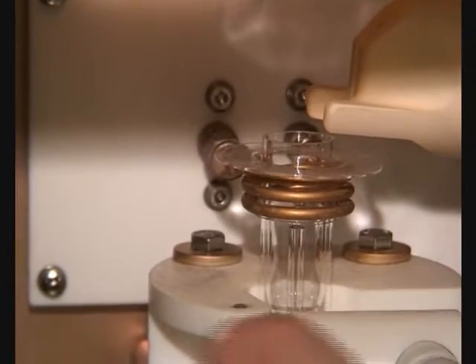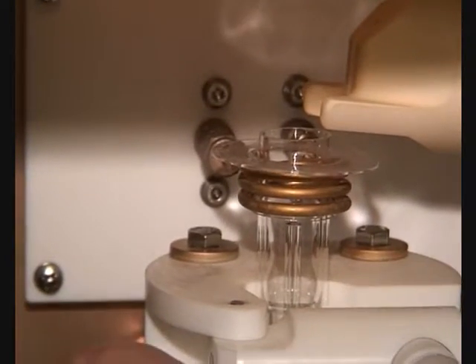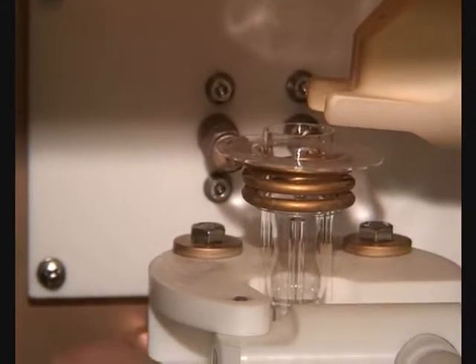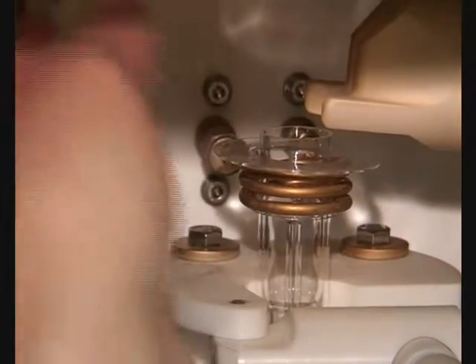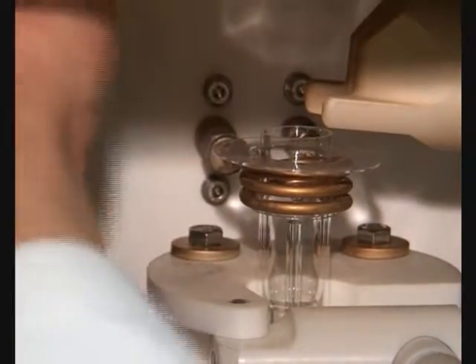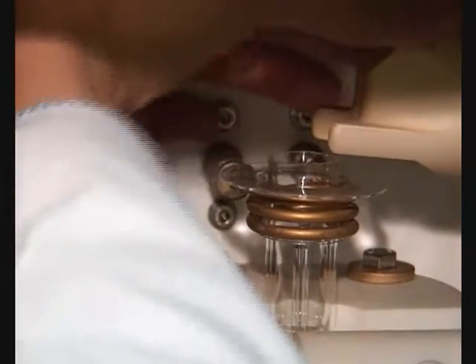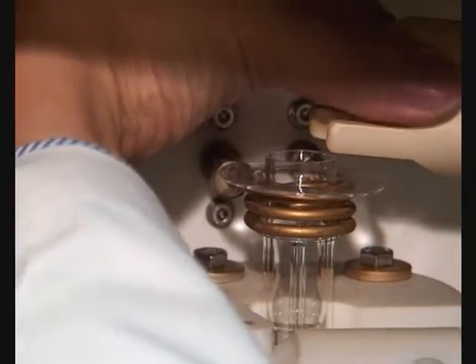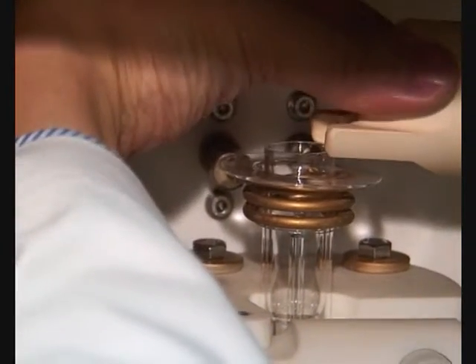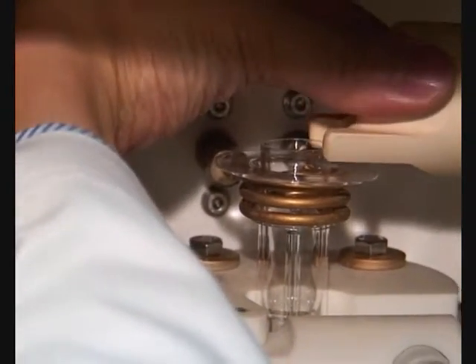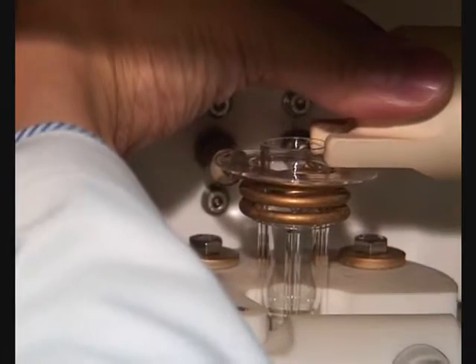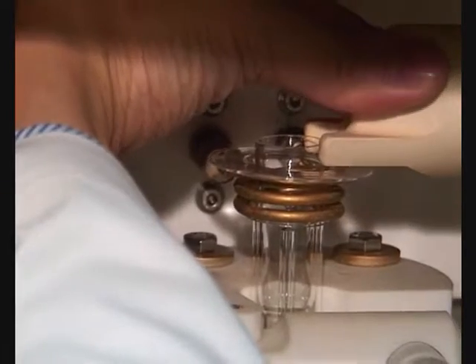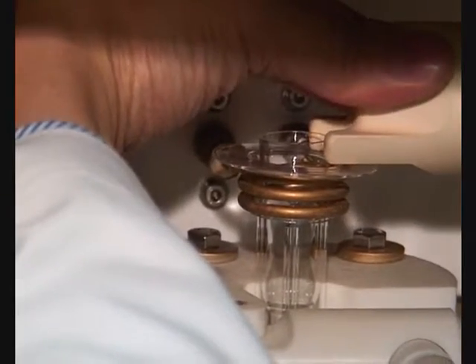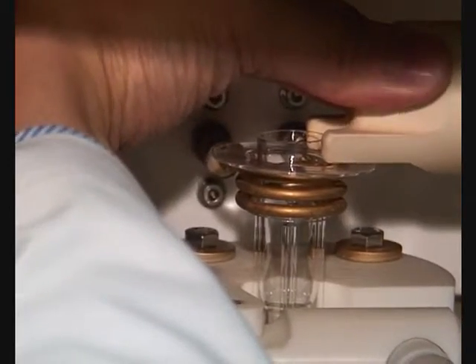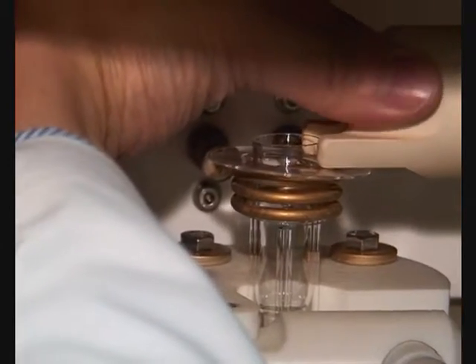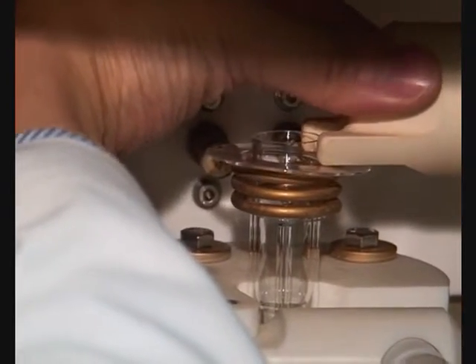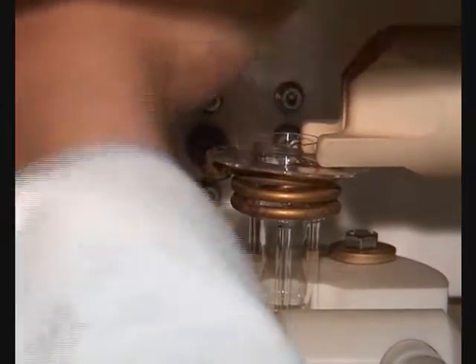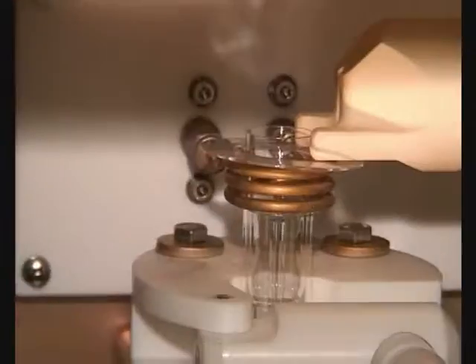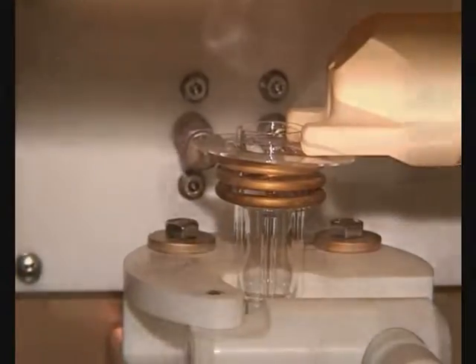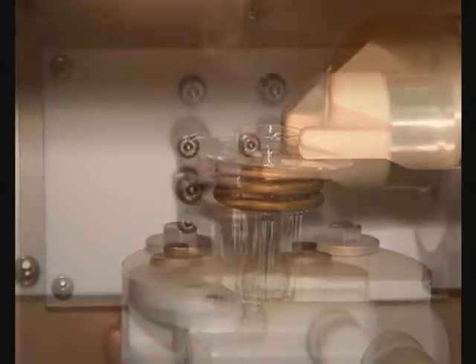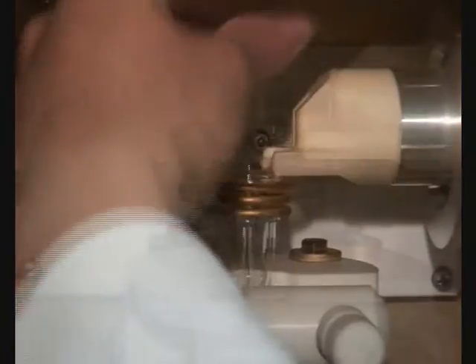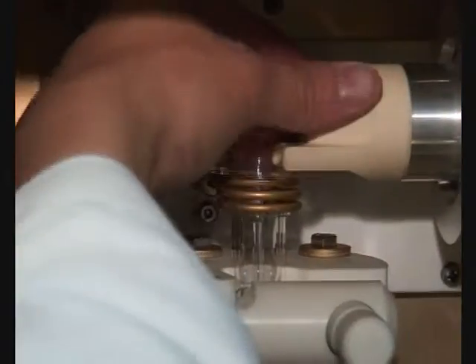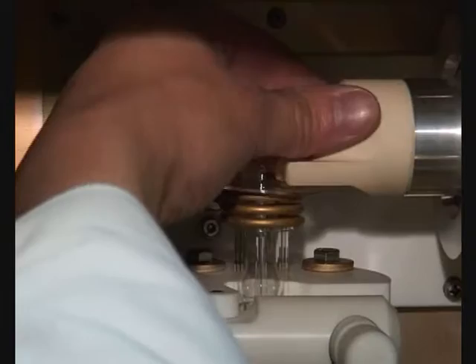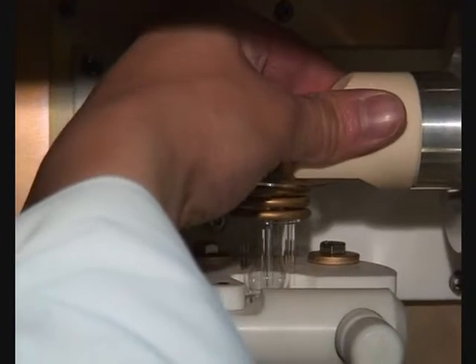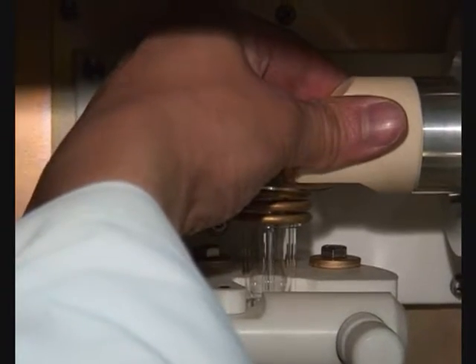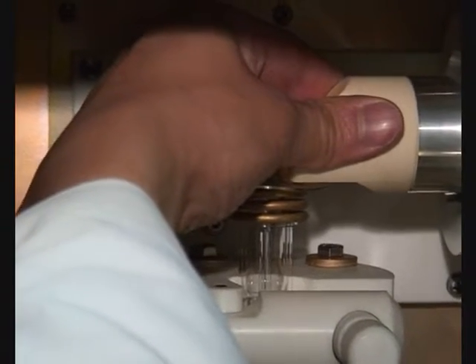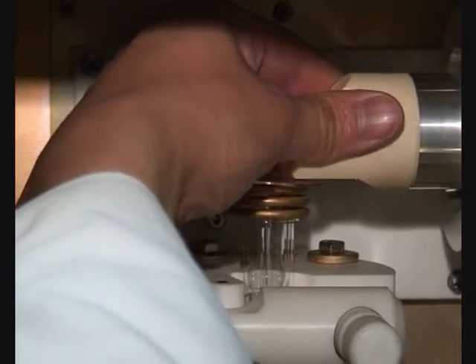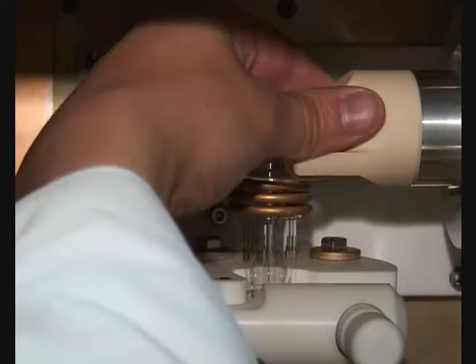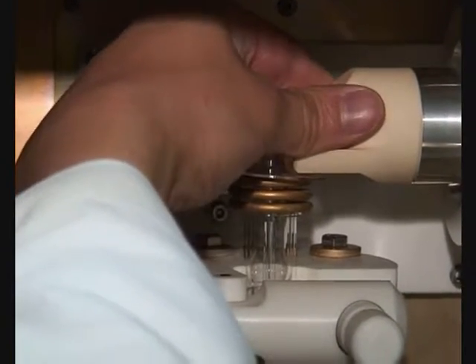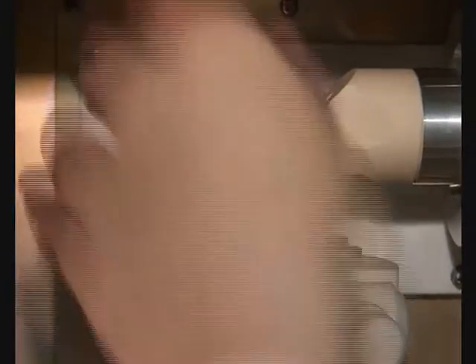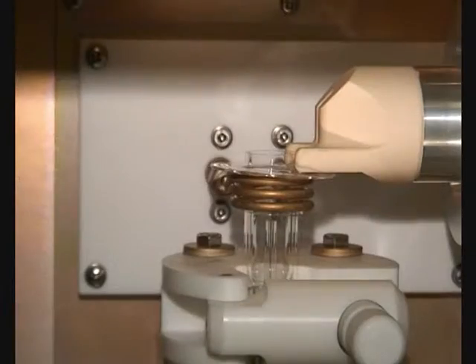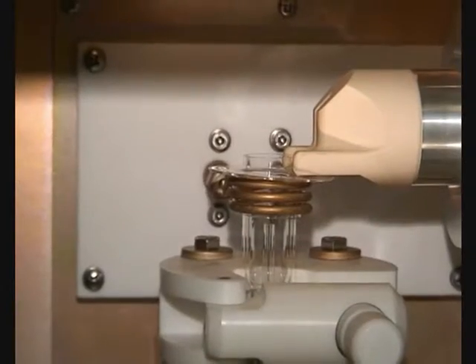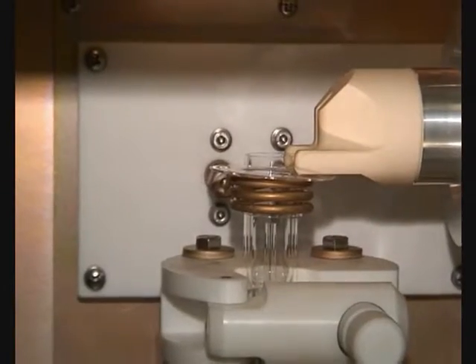Gently lower the snout until it rests on the bonnet, then slide the snout towards the torch so that the end of the snout touches the wall of the torch and rests squarely on the bonnet, ensuring that the viewing slot is vertical.